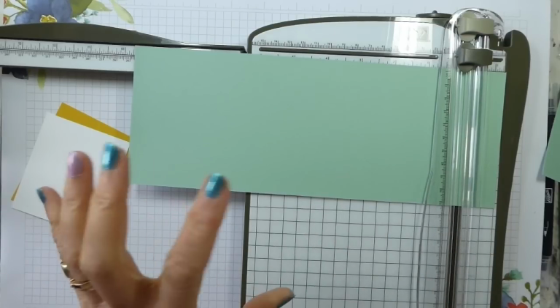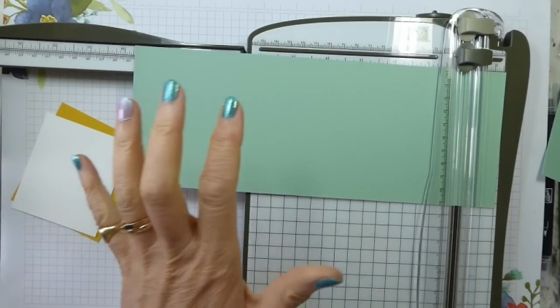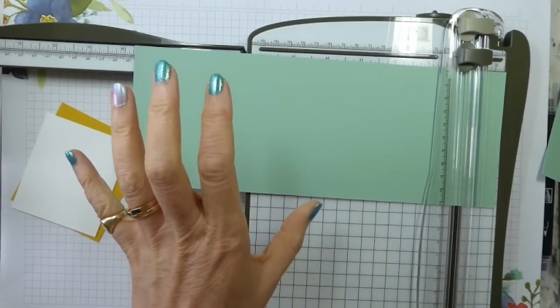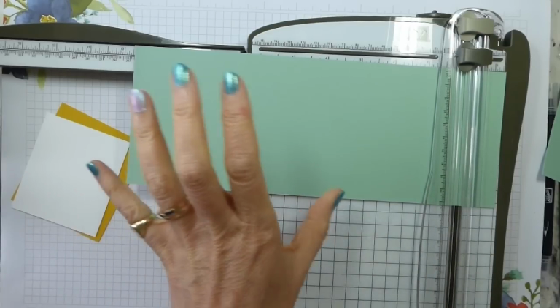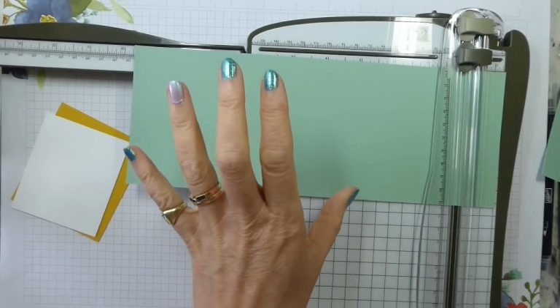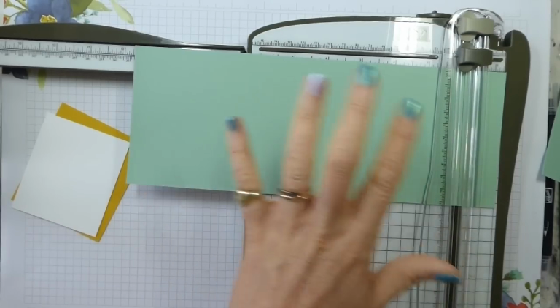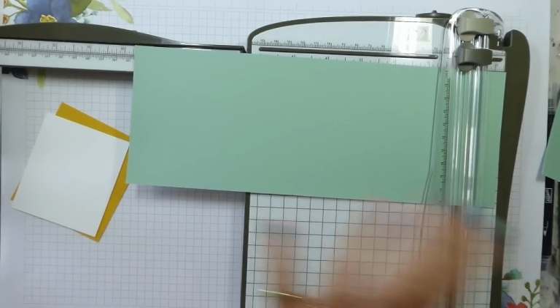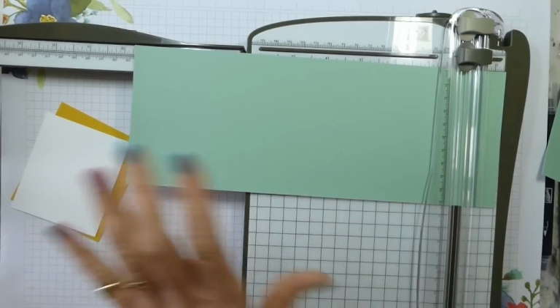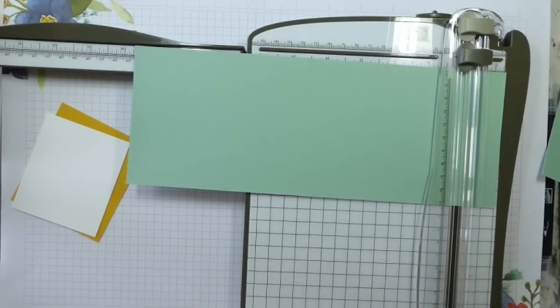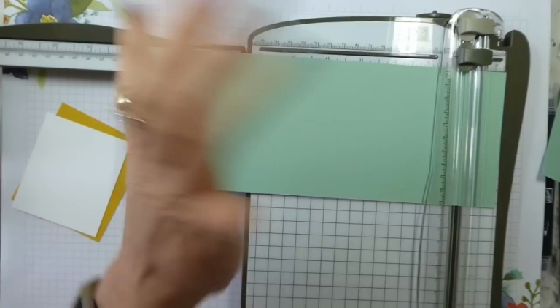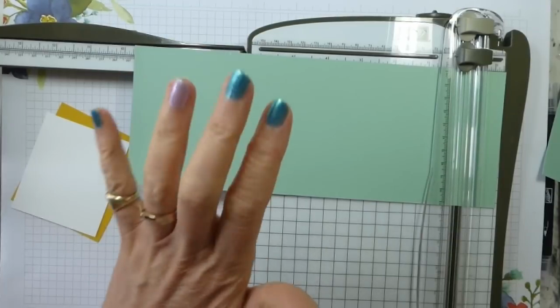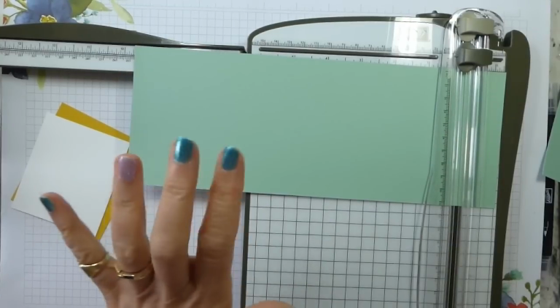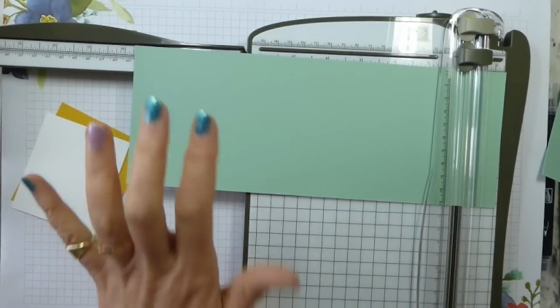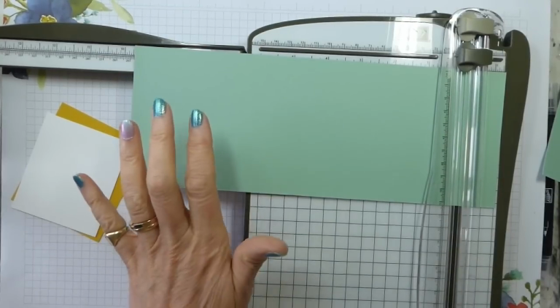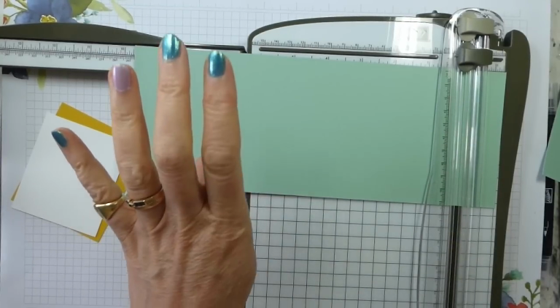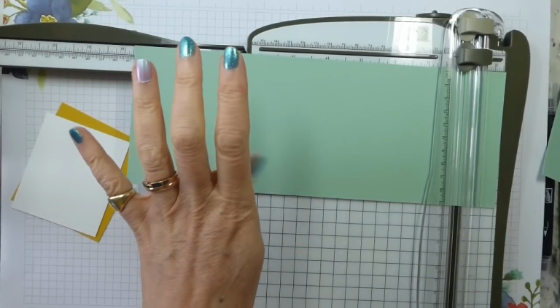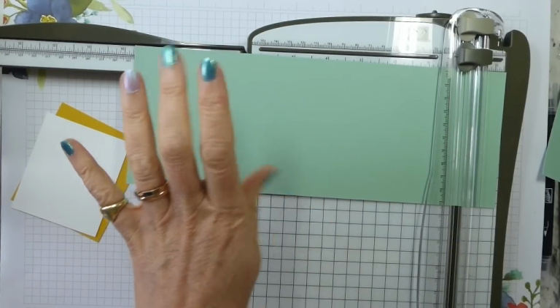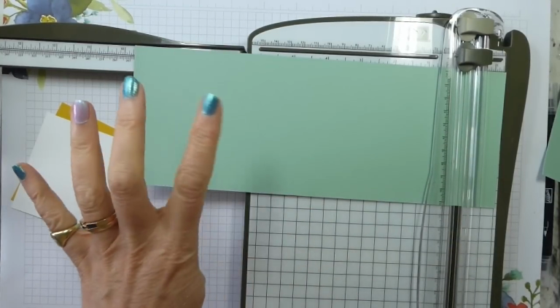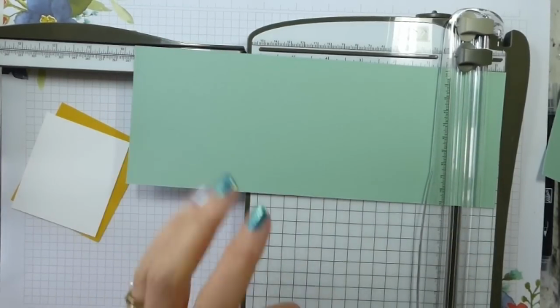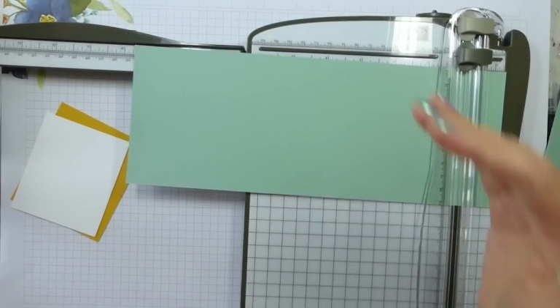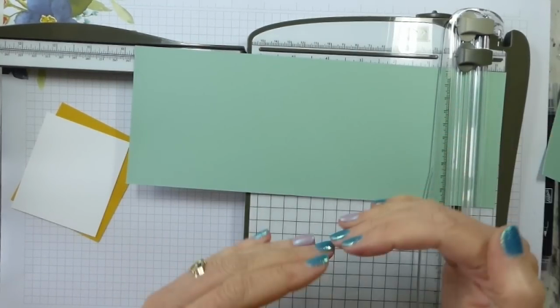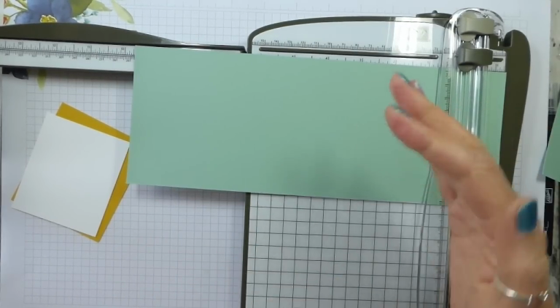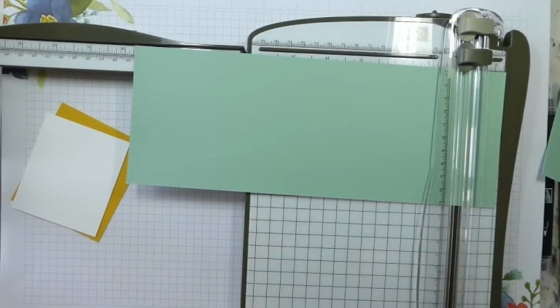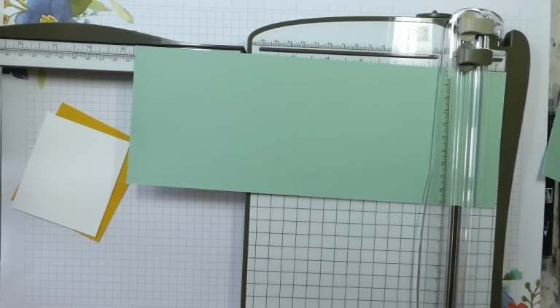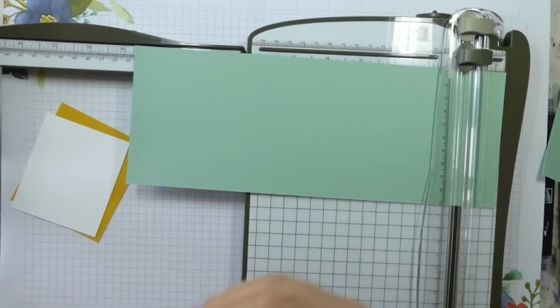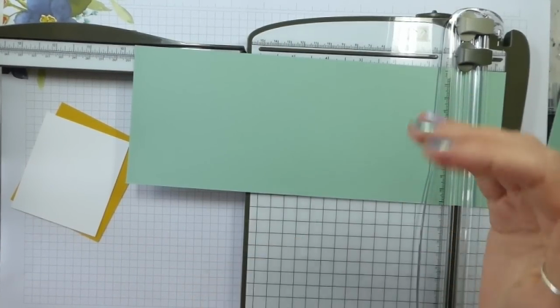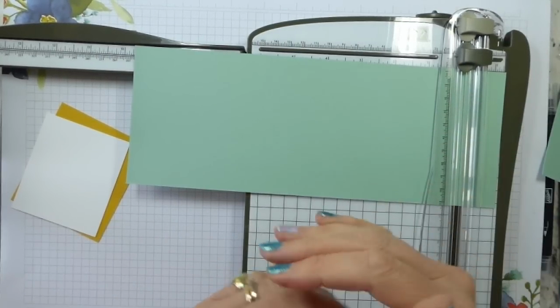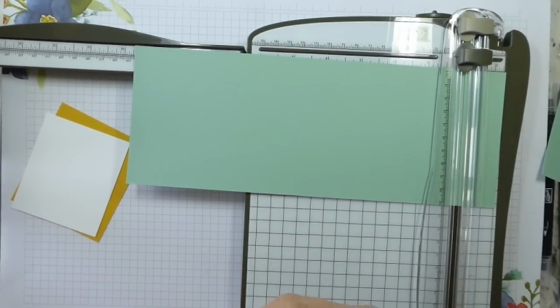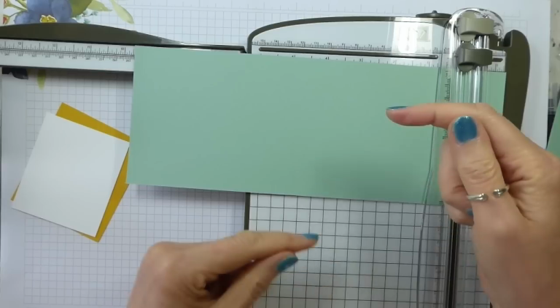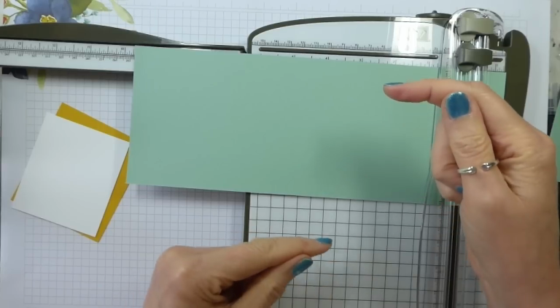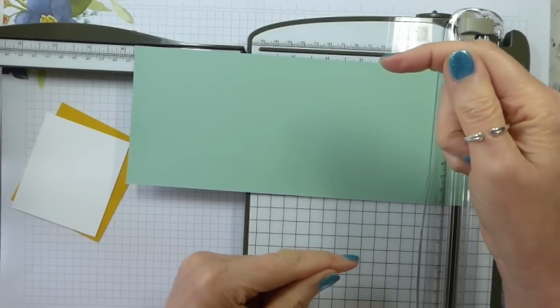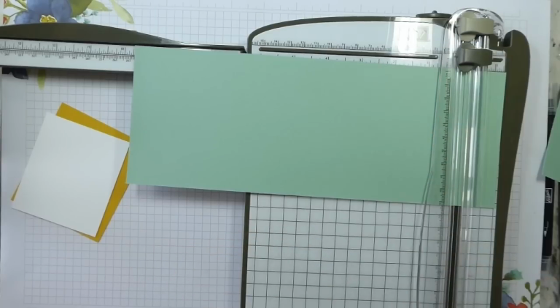If you're an eight and a half by eleven, easy — just do a half sheet of eight and a half by eleven. It'll be about the same, it'll be slightly fatter.